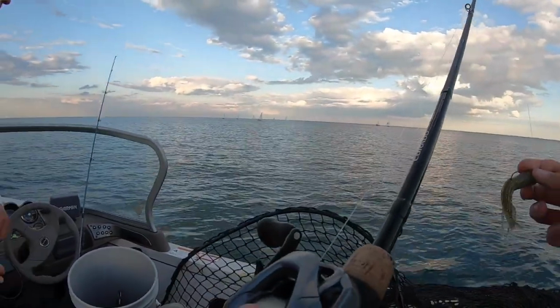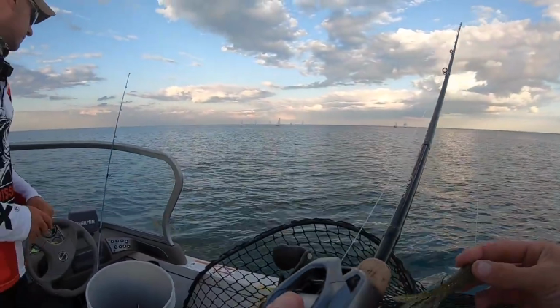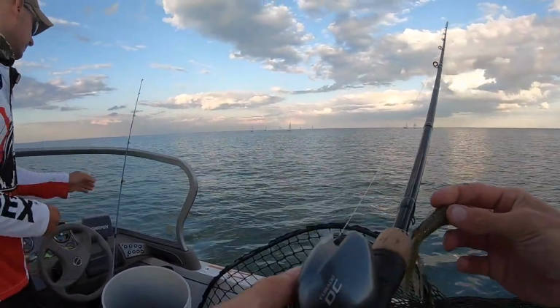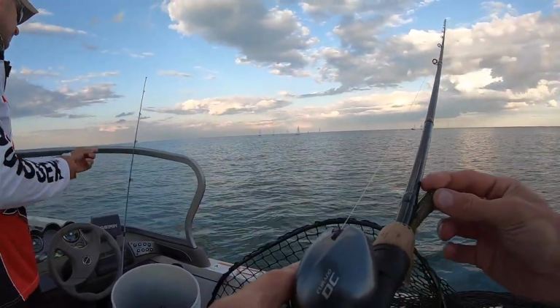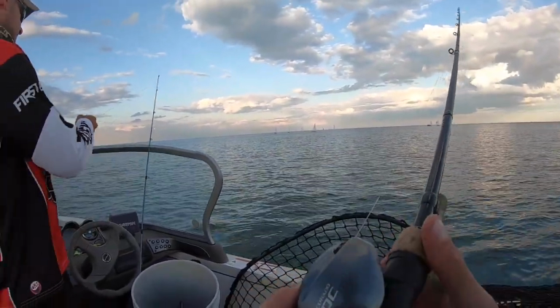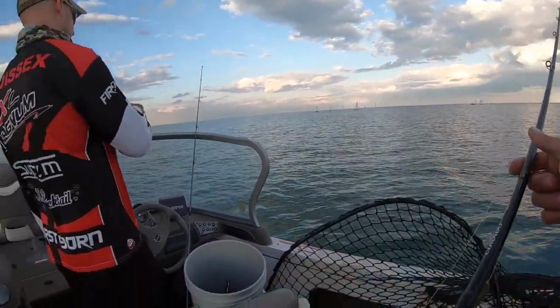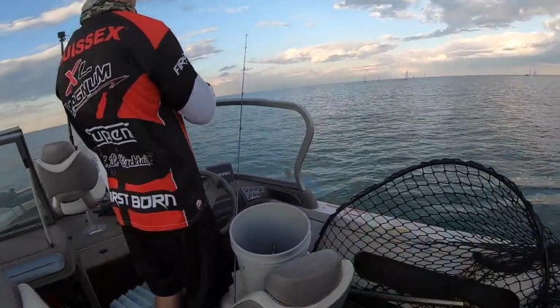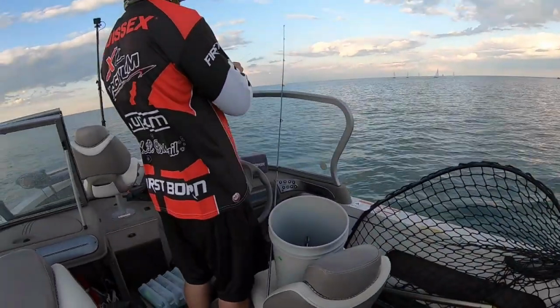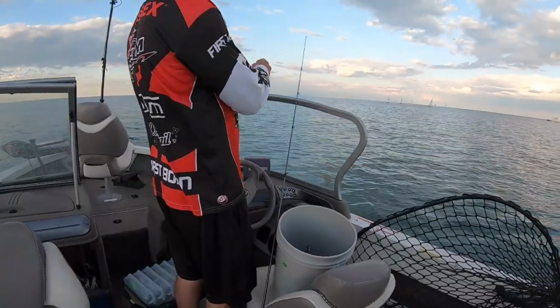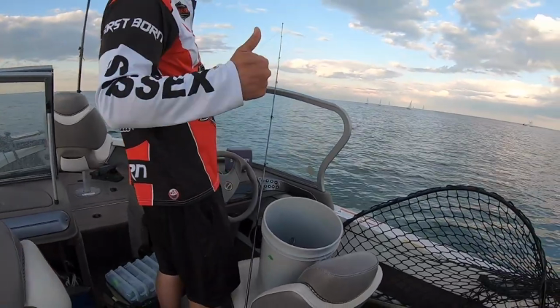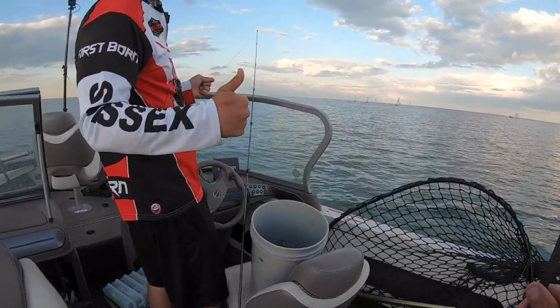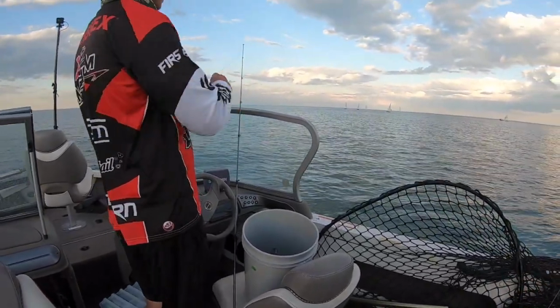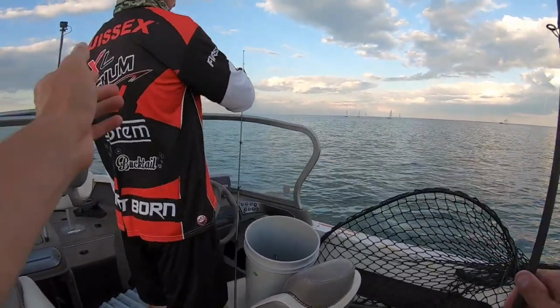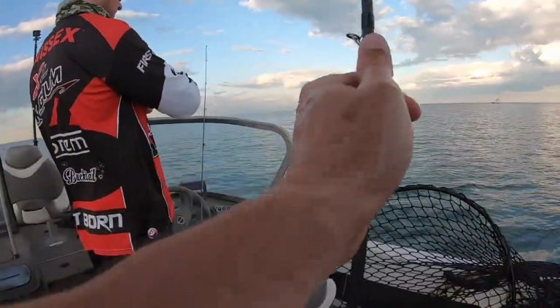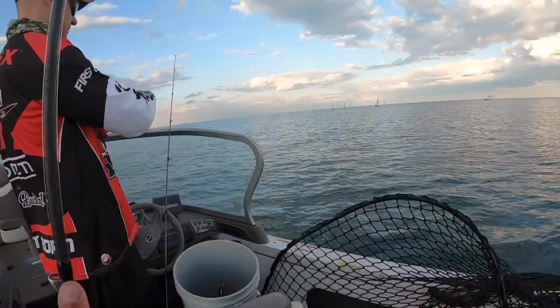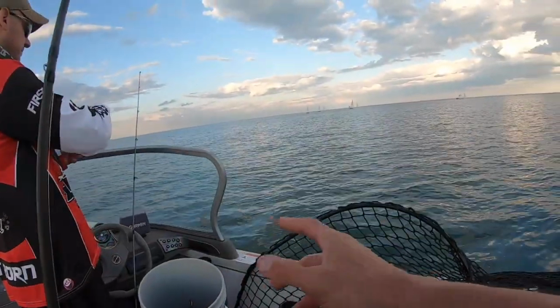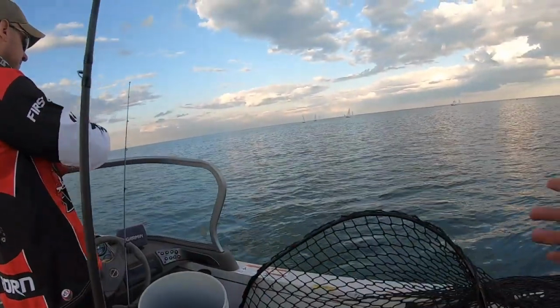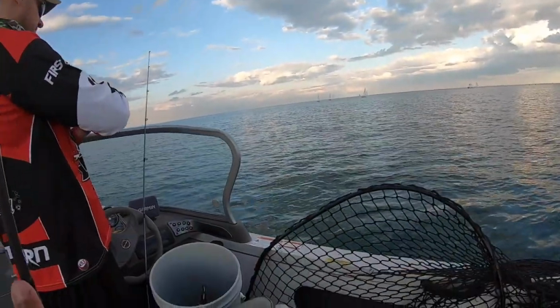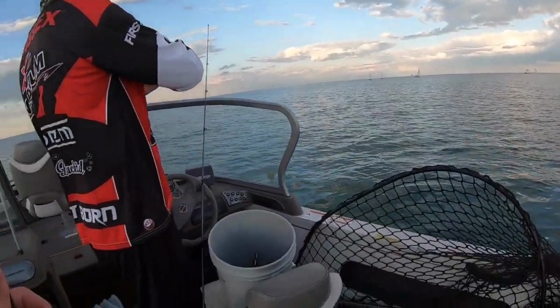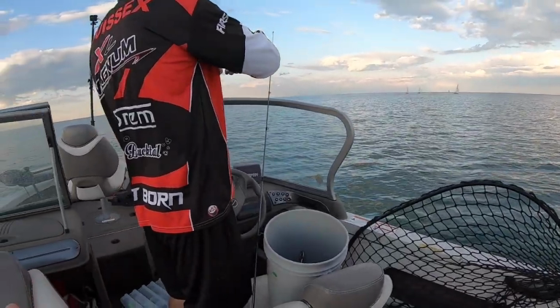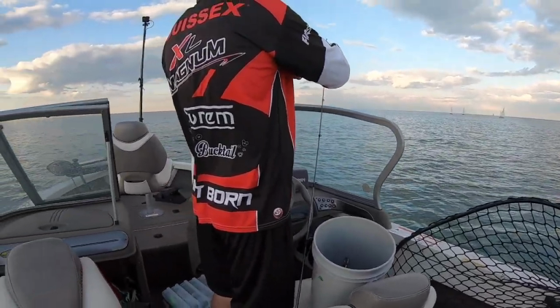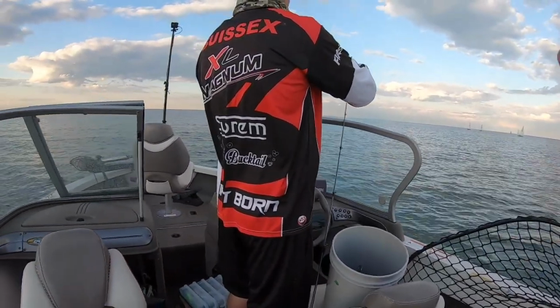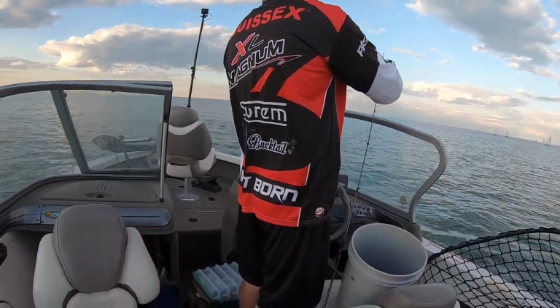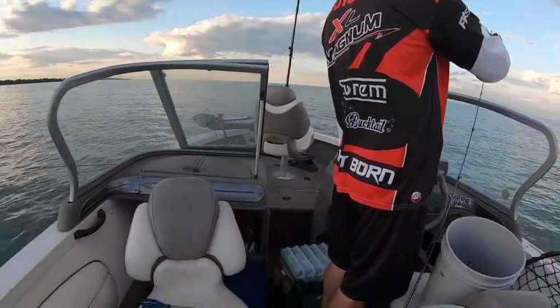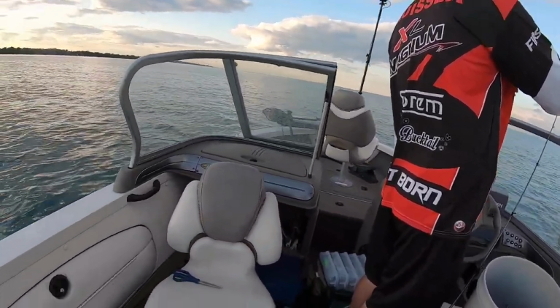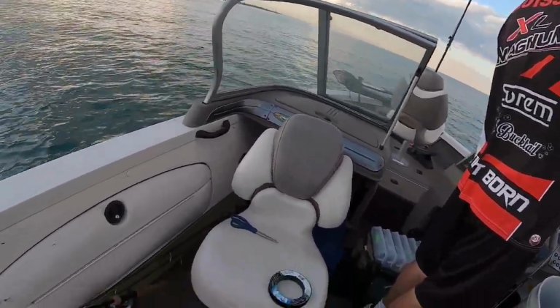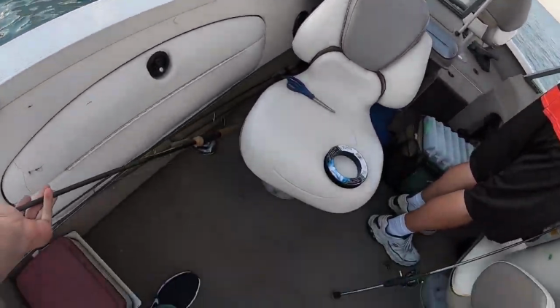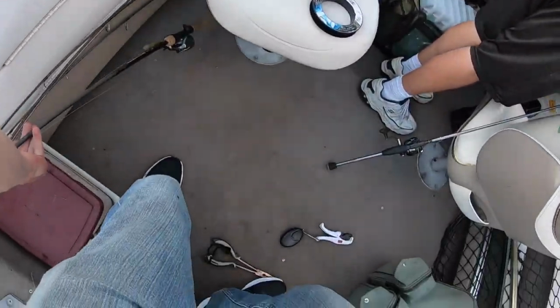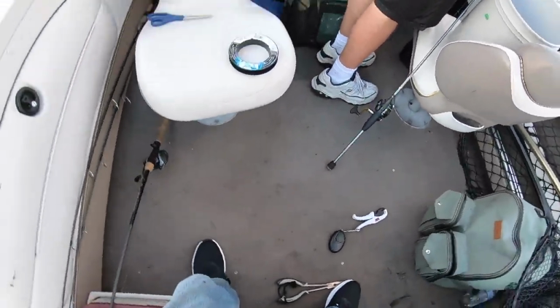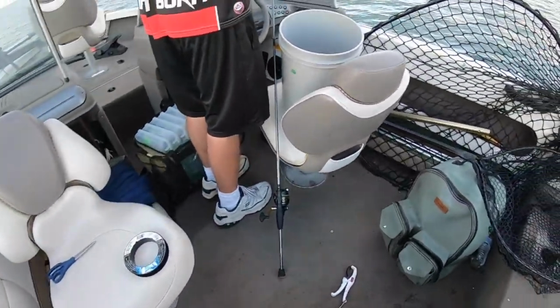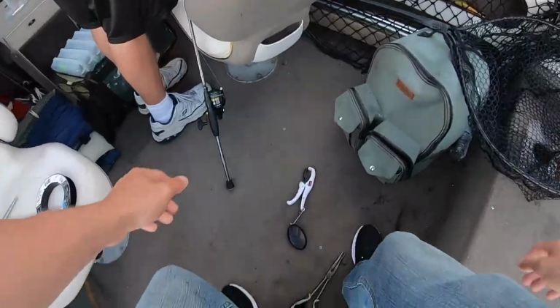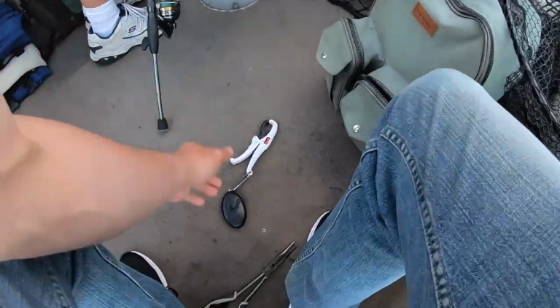I do have to give a shoutout to Eternal Angler for putting me on the fish. We don't always crush it every single time, but I have to admit — being honest here — you usually put us on big fish like every time. That's what you do.